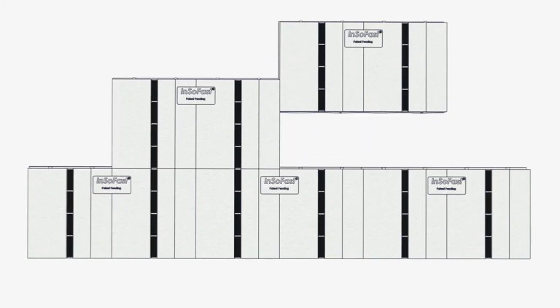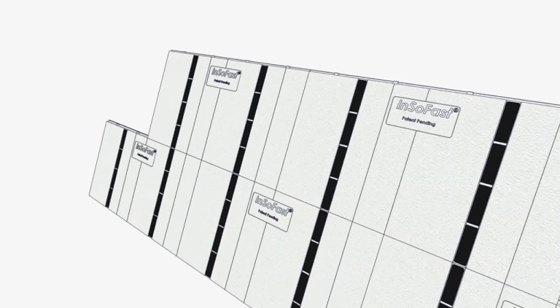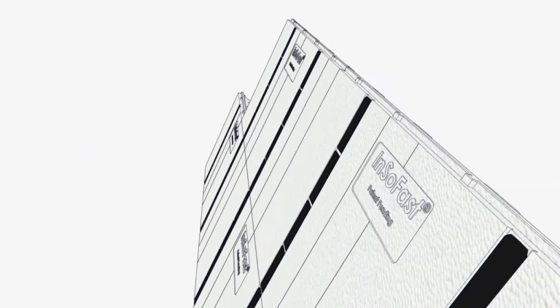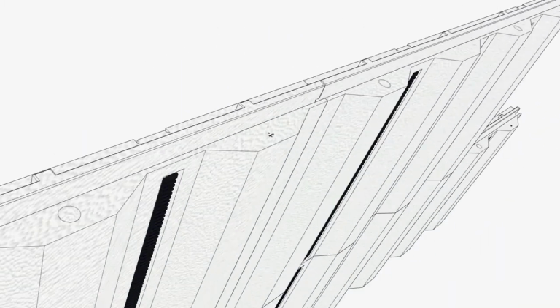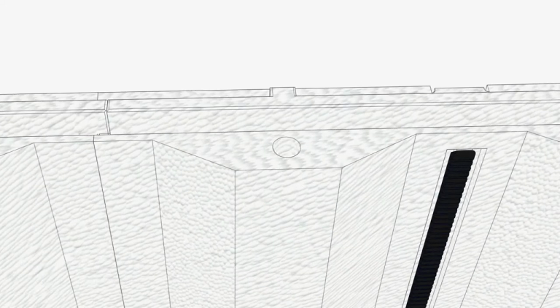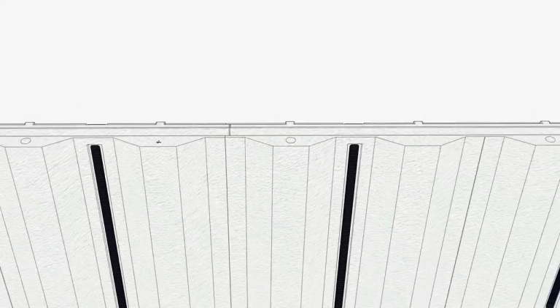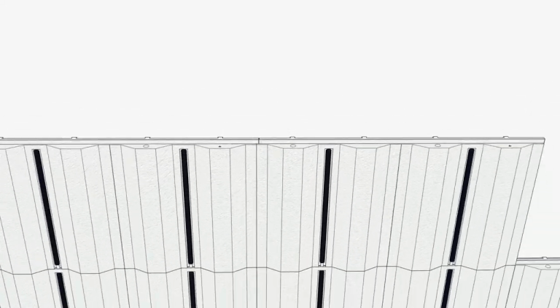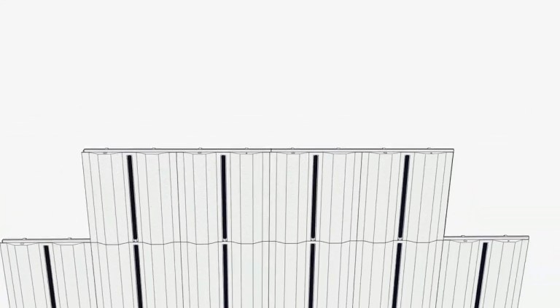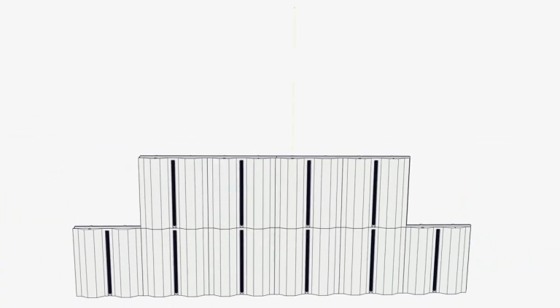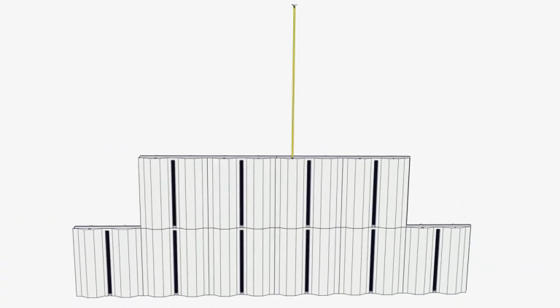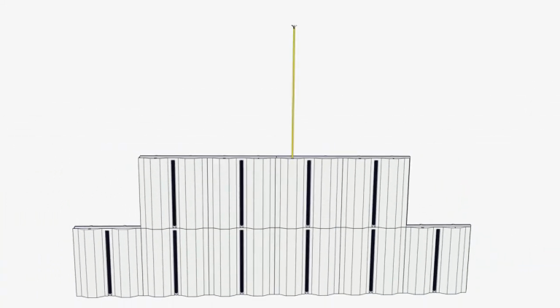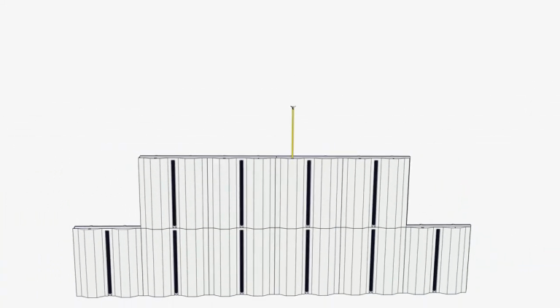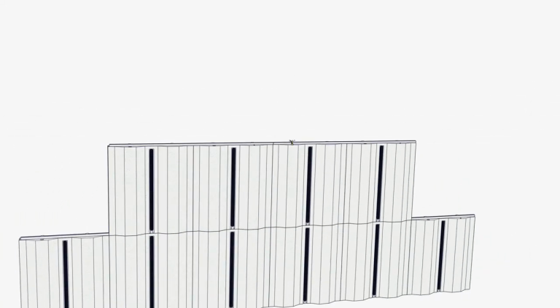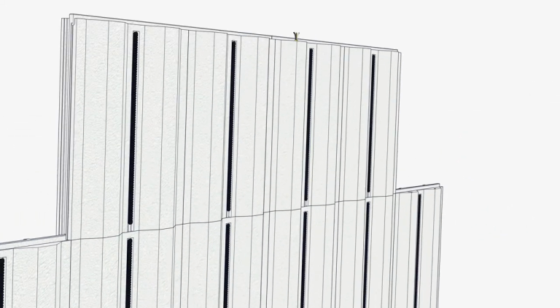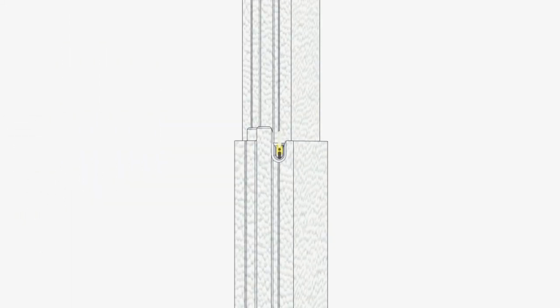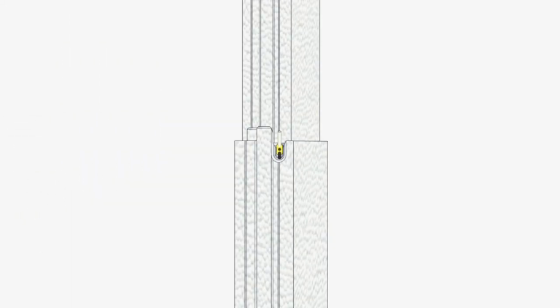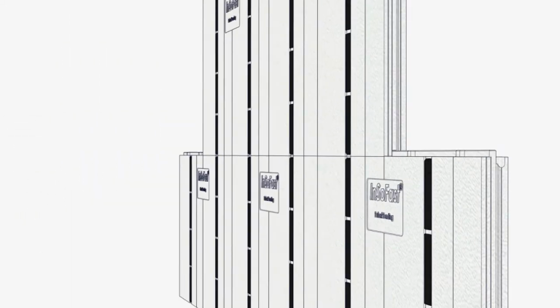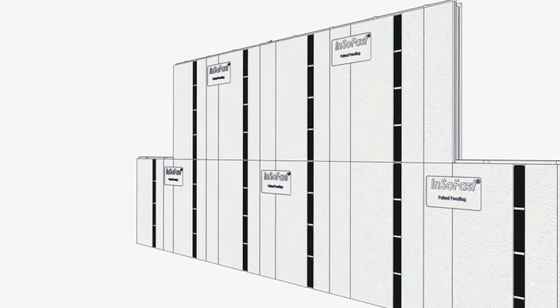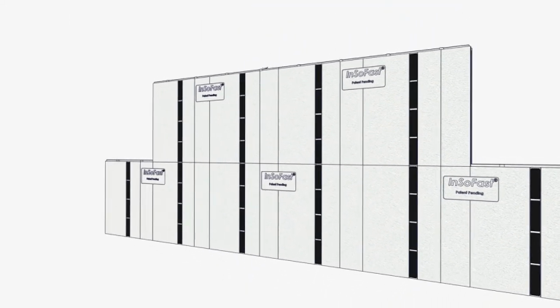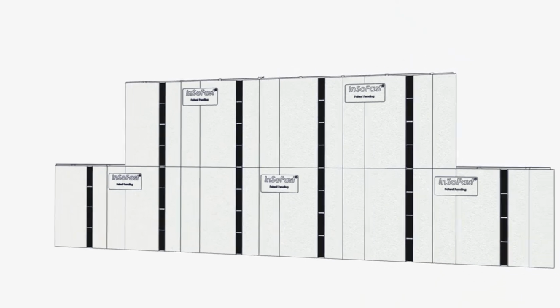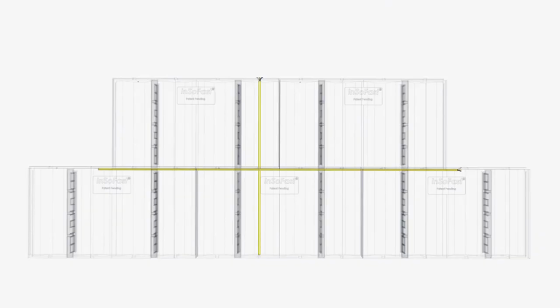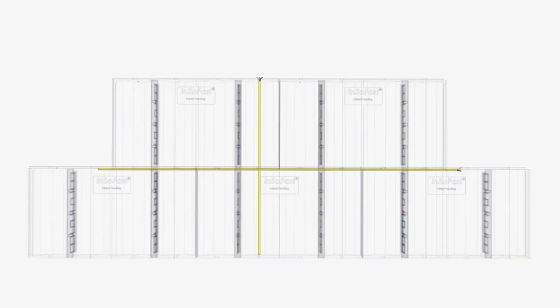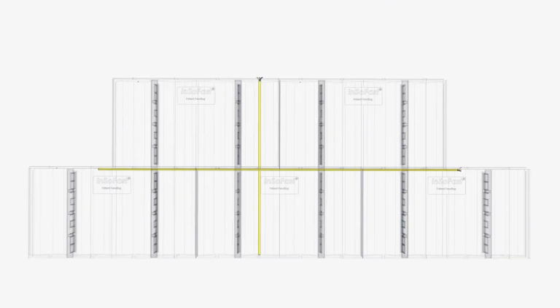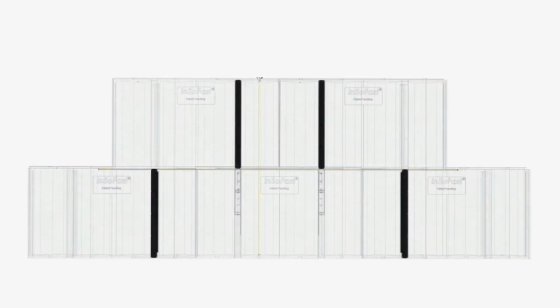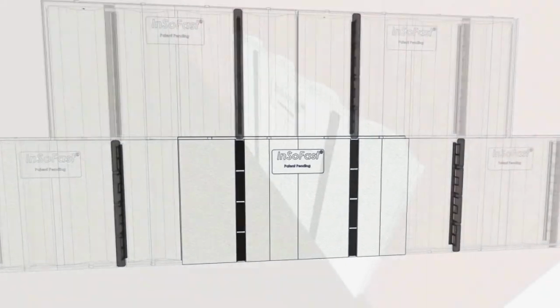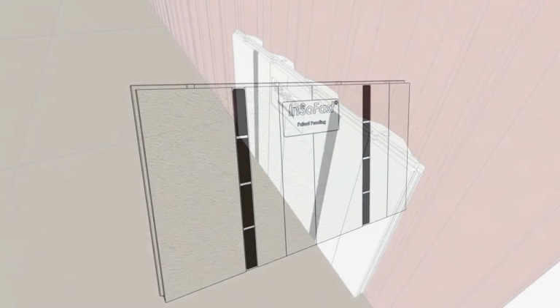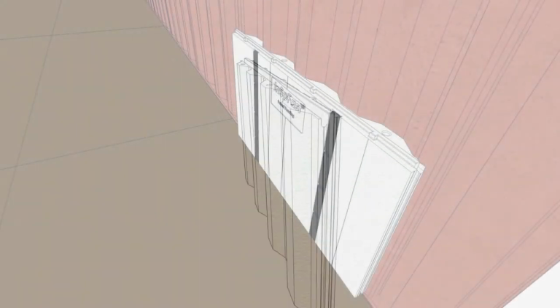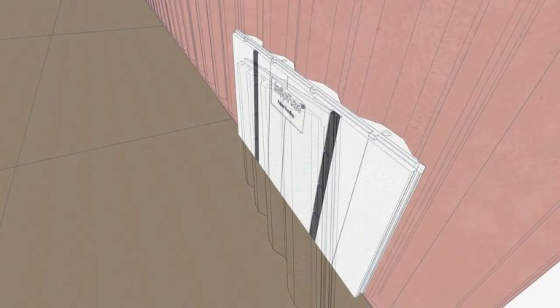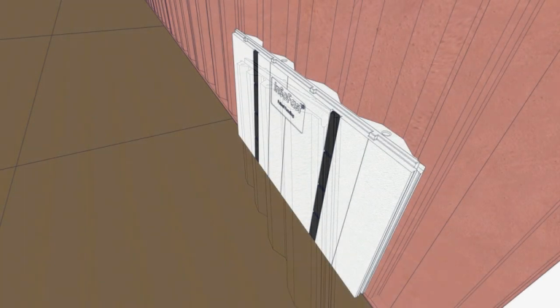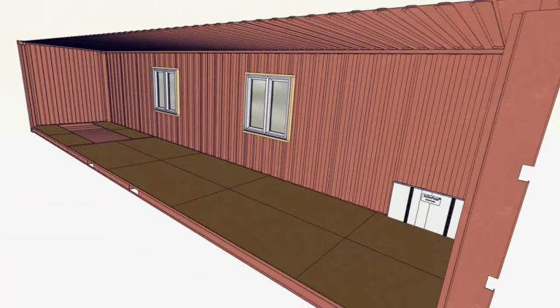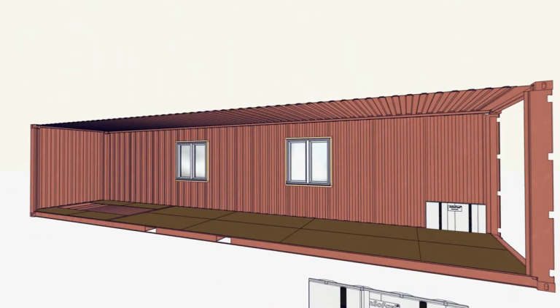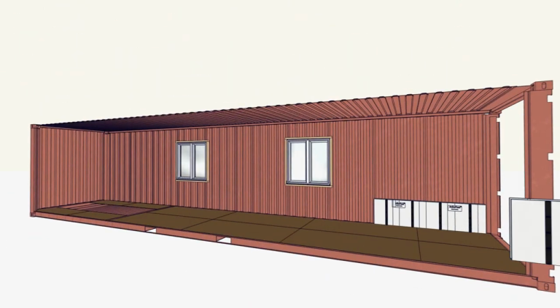The panels have built-in electrical raceways, so running power is simple. Insofast is designed to fit, simple to install, and complete with framing. Insulating a shipping container with Insofast is easy.